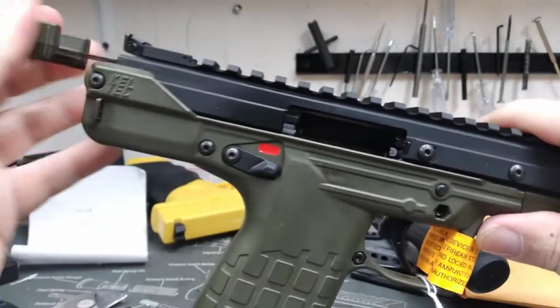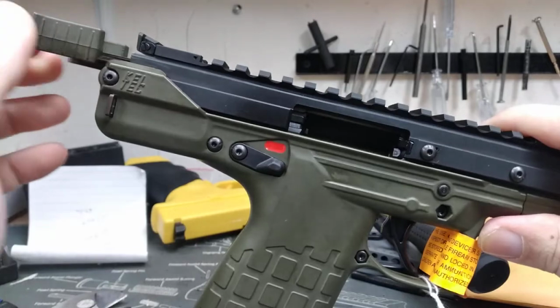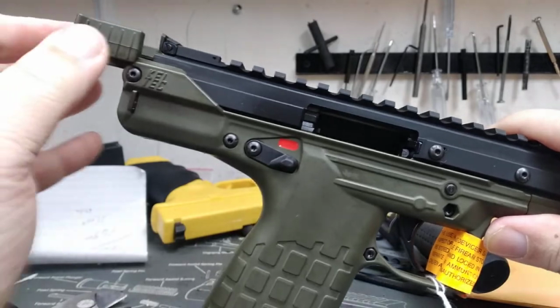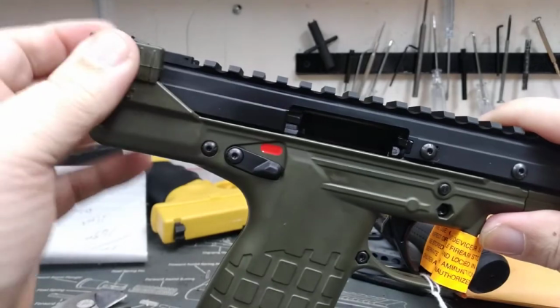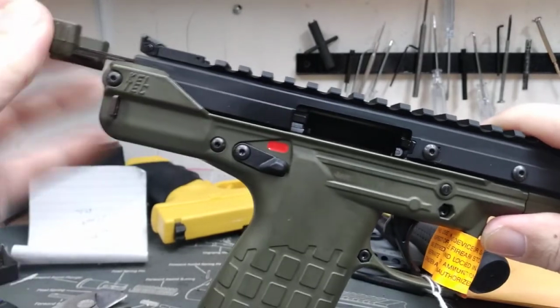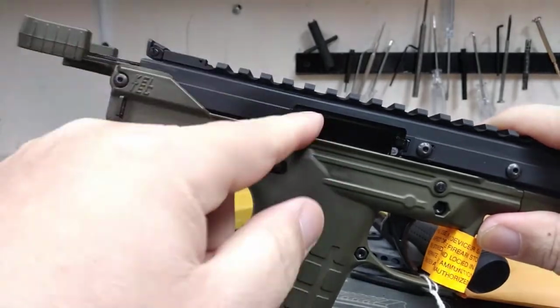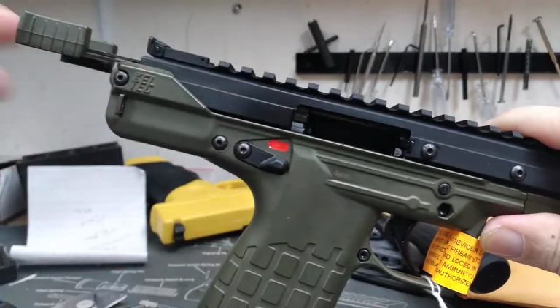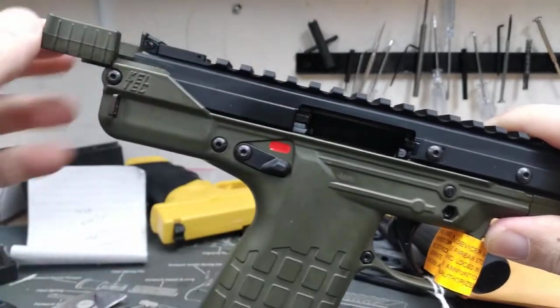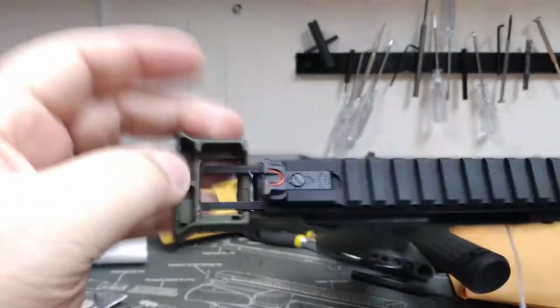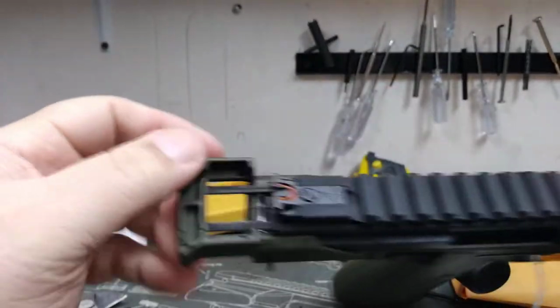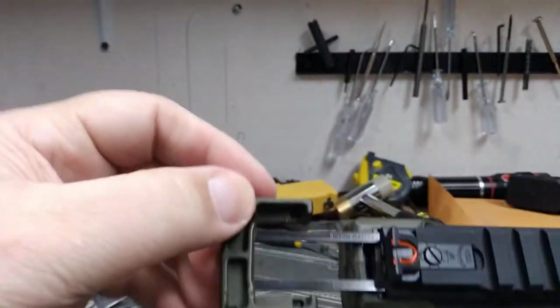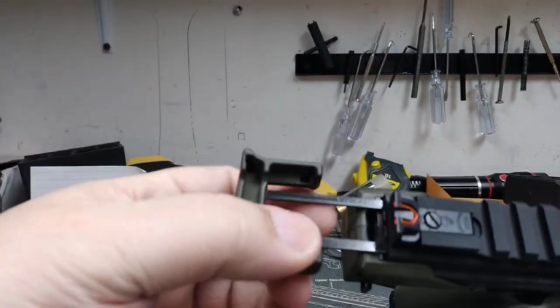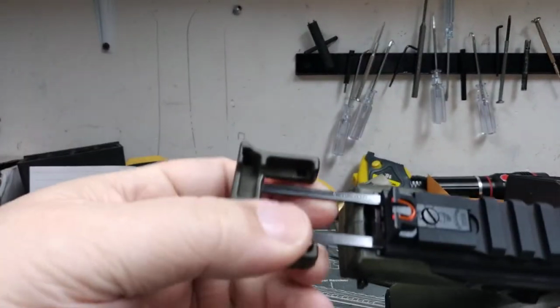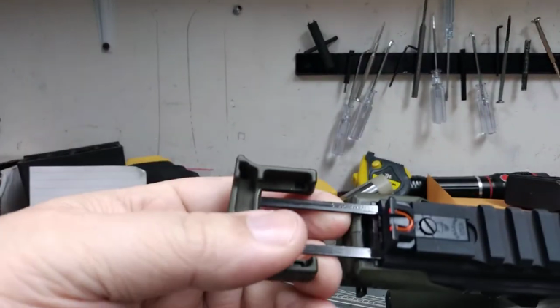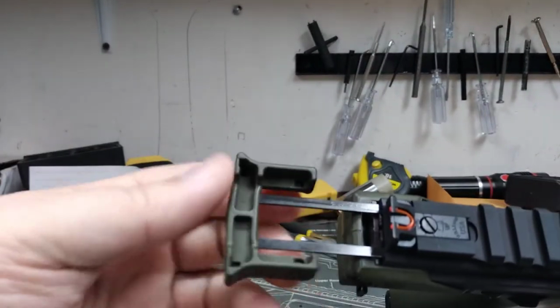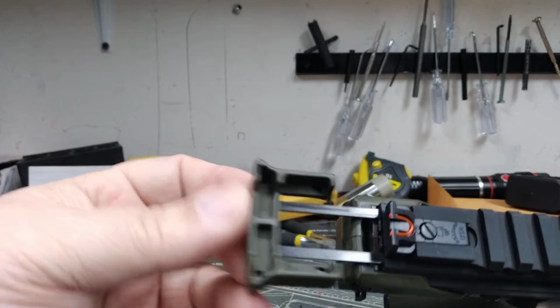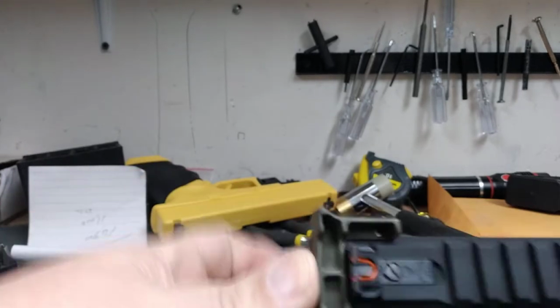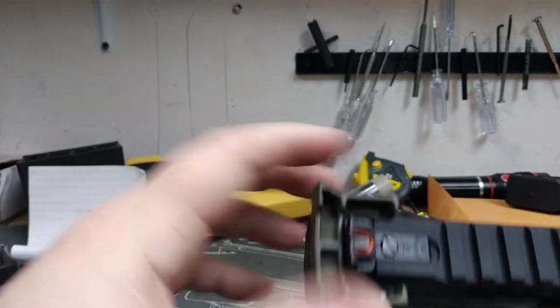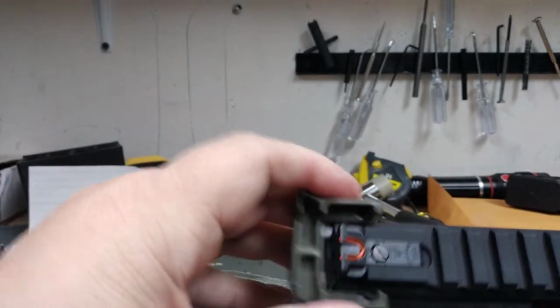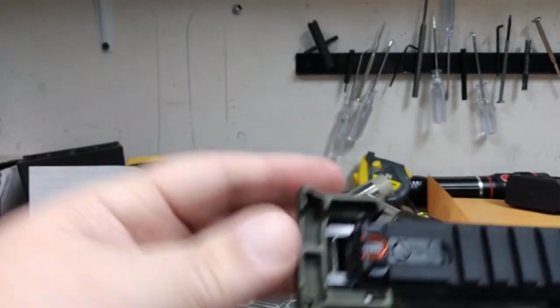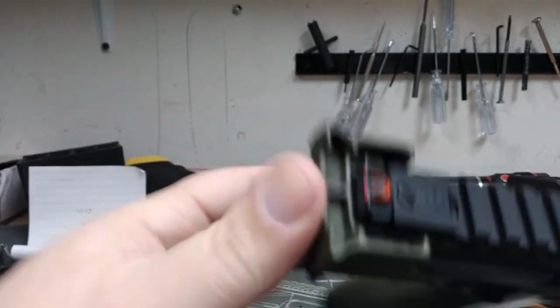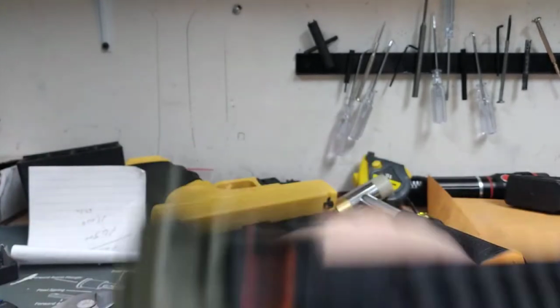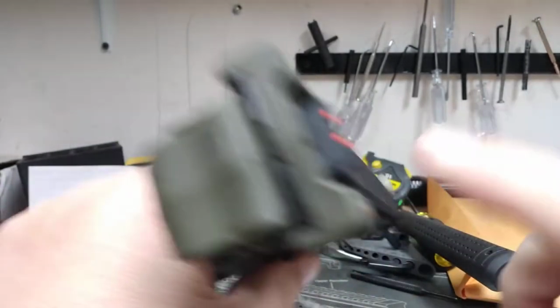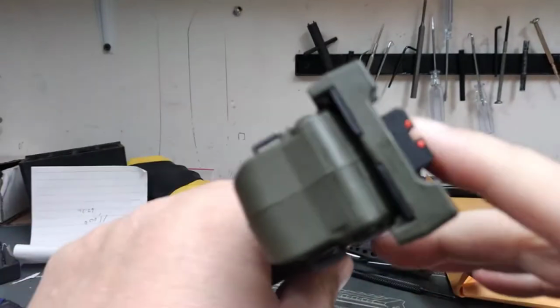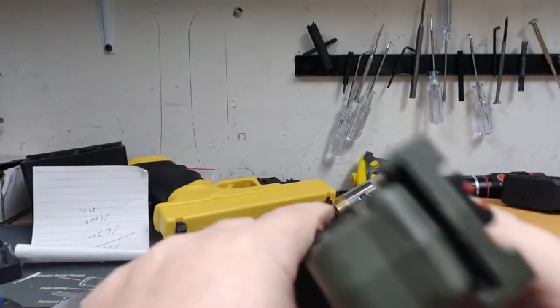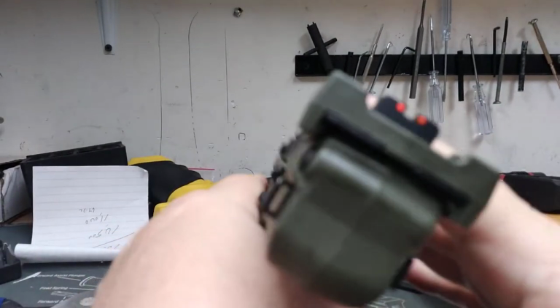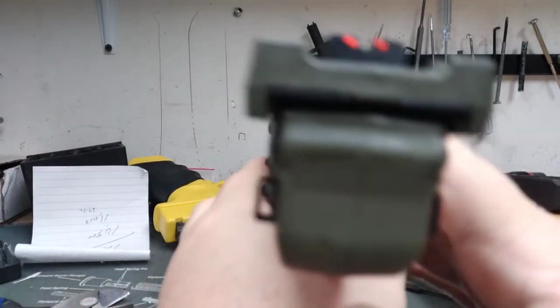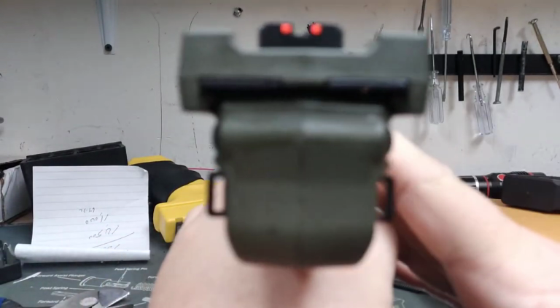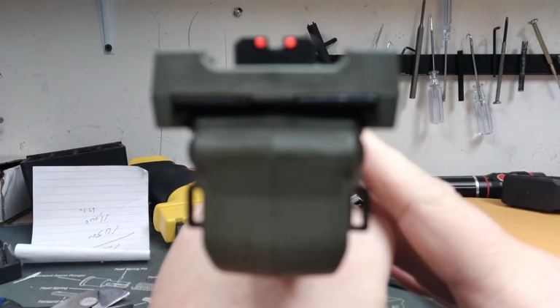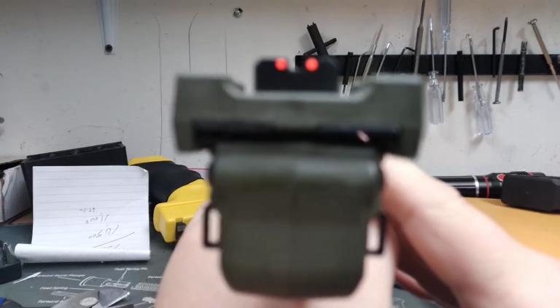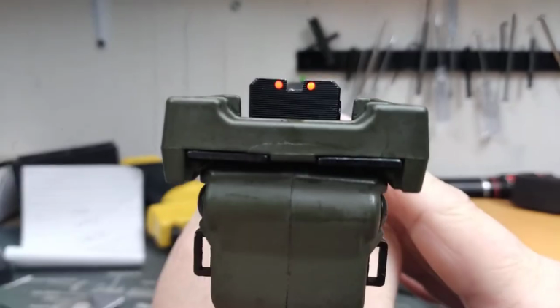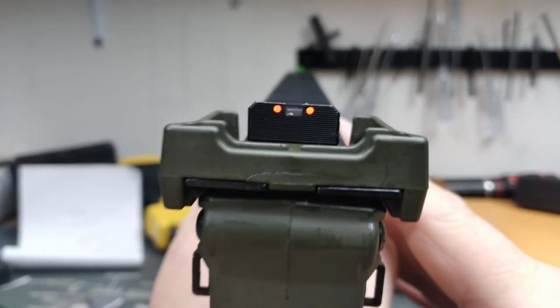This is the slide here. It rides back on two rails right there, and of course it goes back. Your rear sights are fiber optics as well.